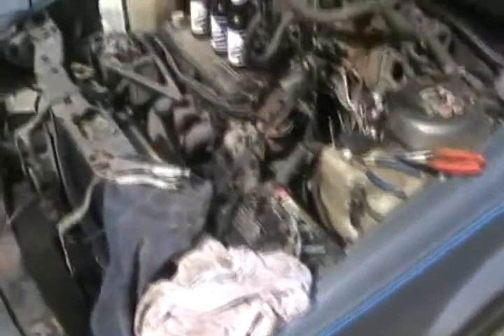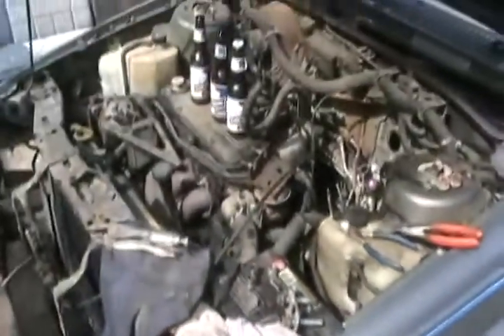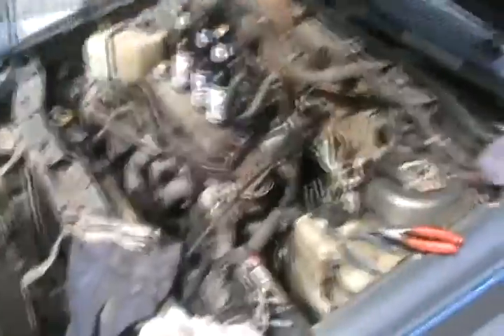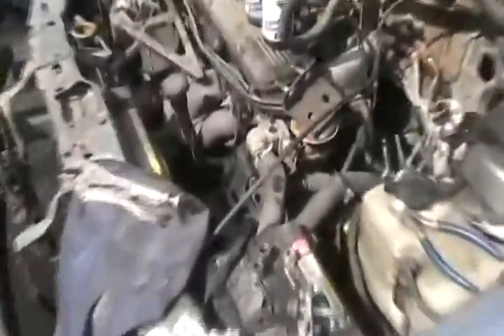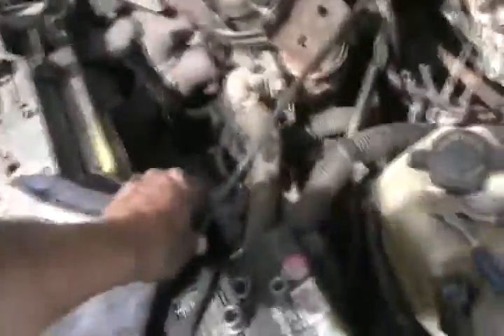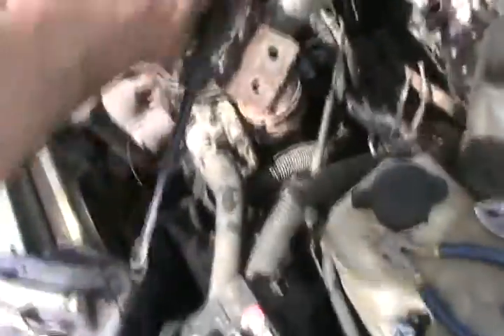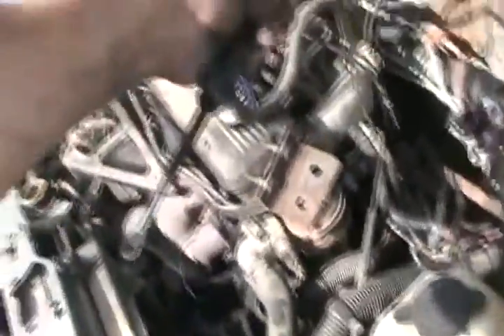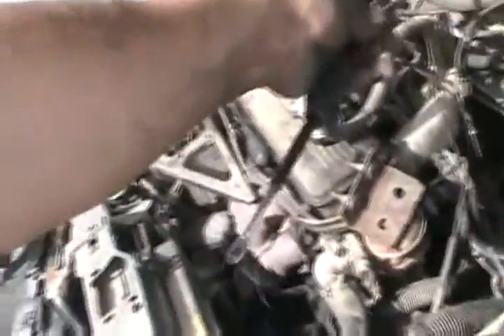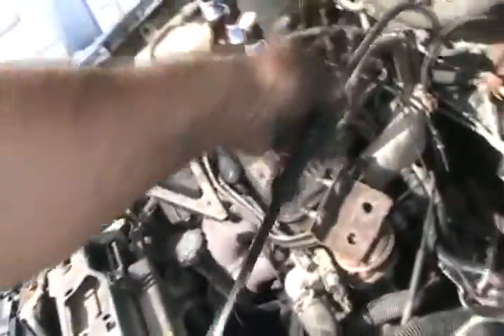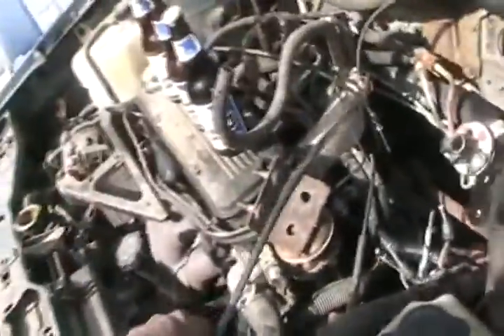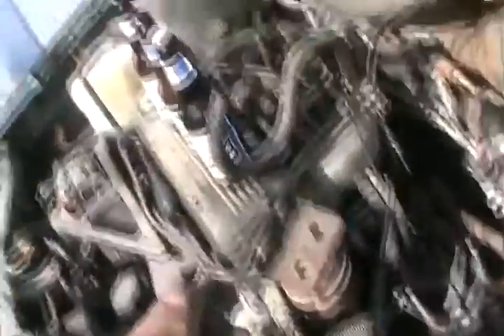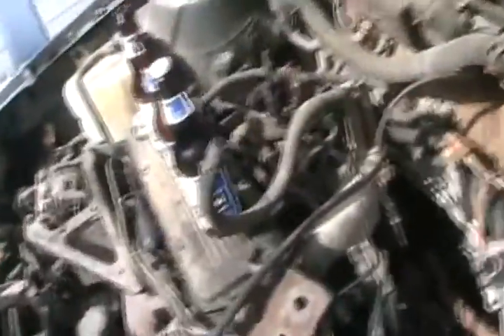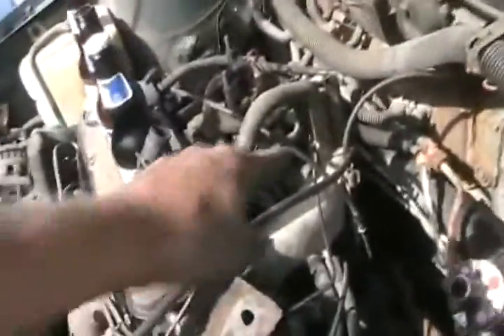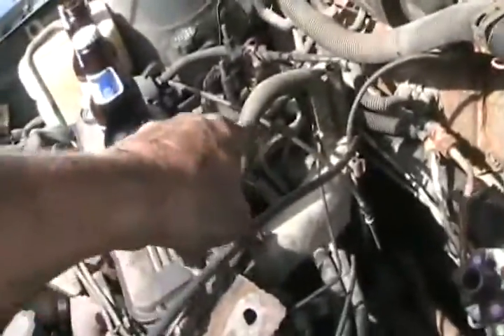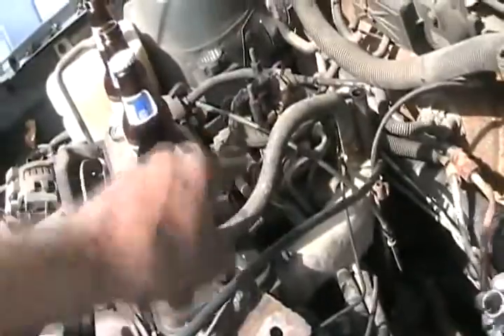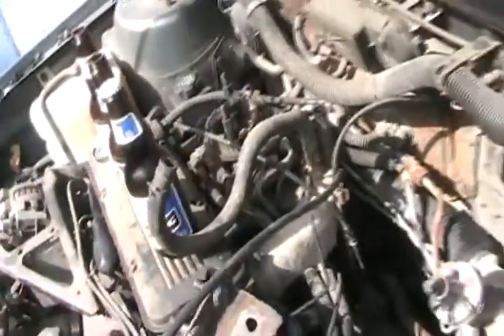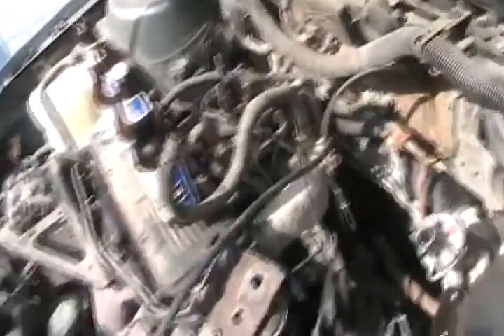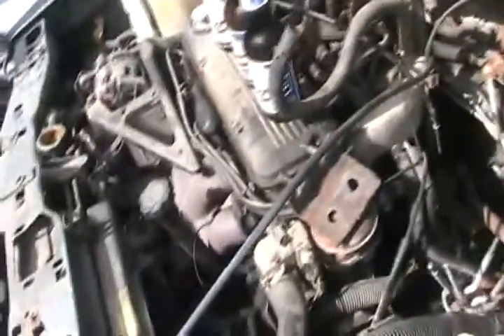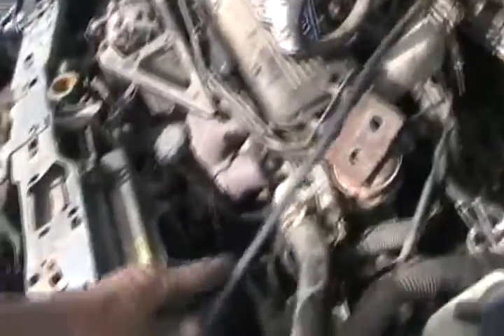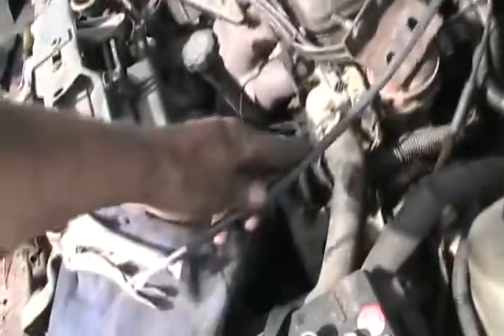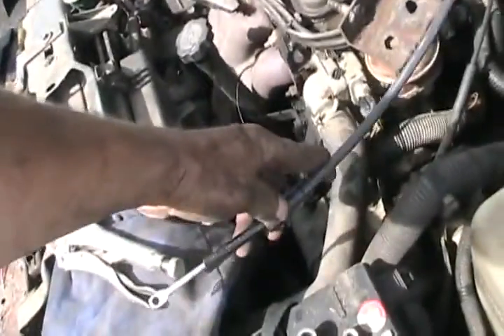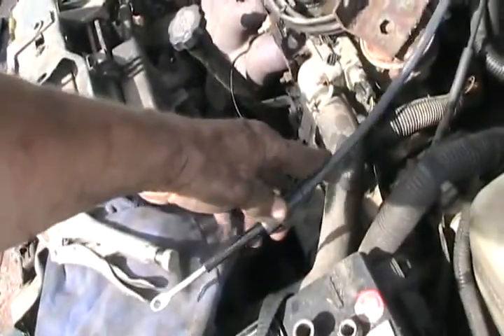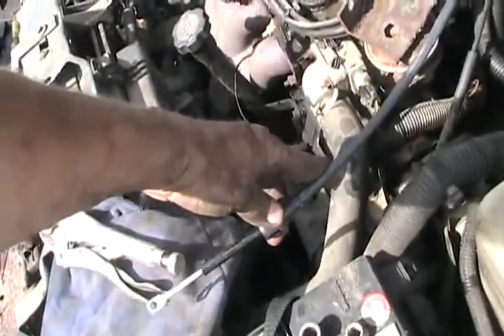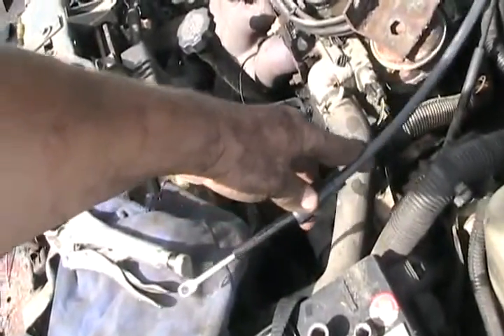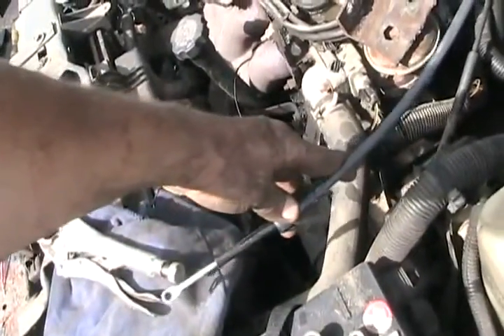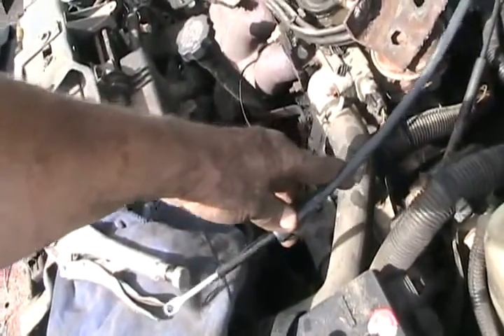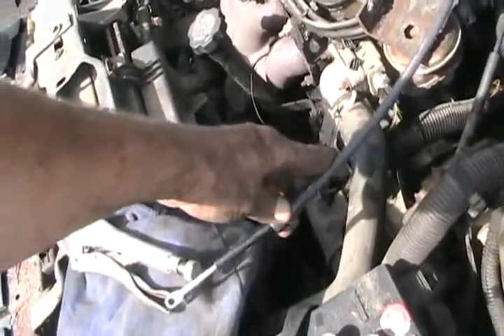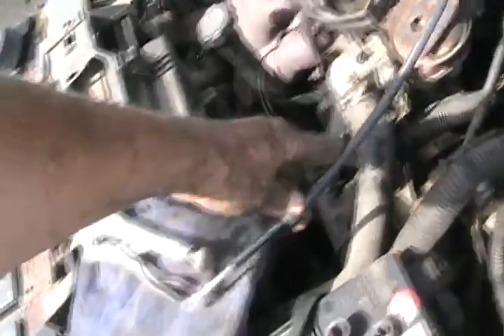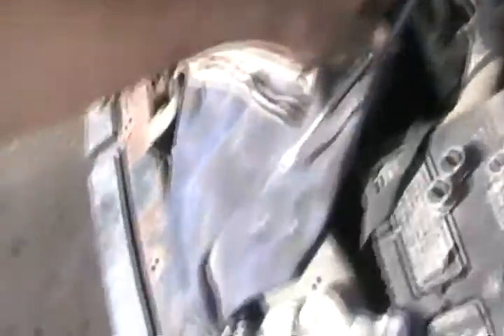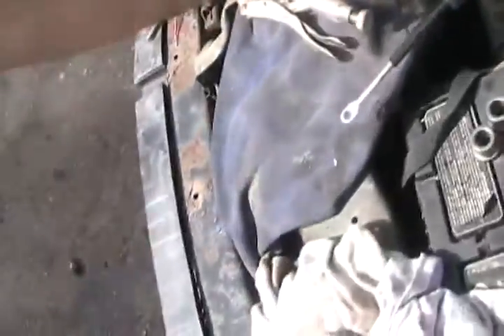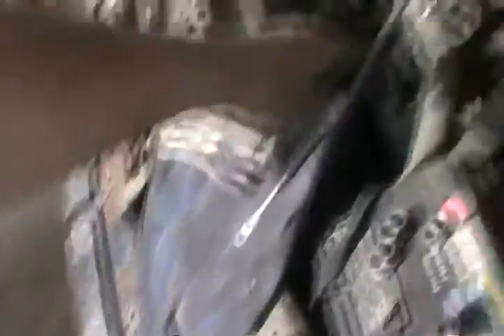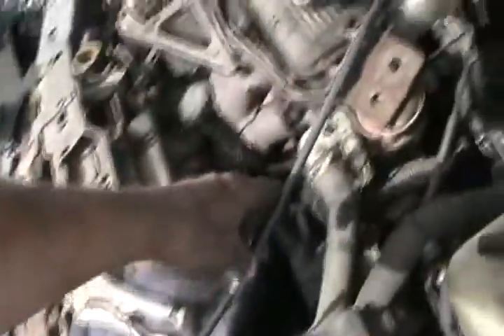I've got the shifter cable uninstalled and the throttle cable uninstalled. They have to run up here and I've got to make a mounting bracket for them for the linkages that go to the poles that rise out.